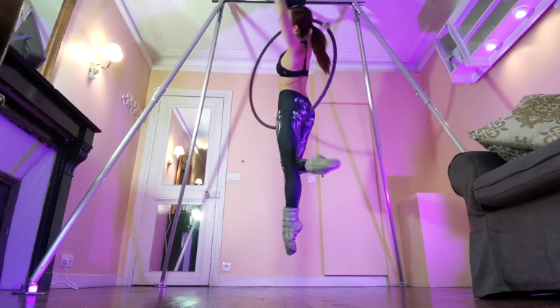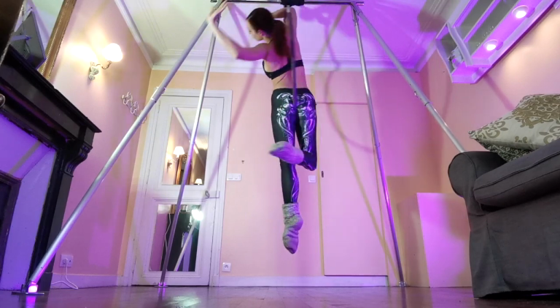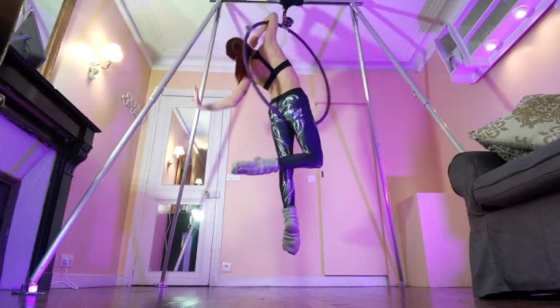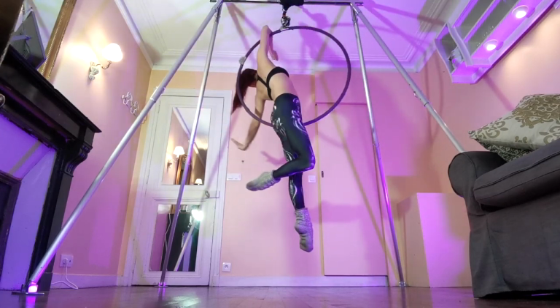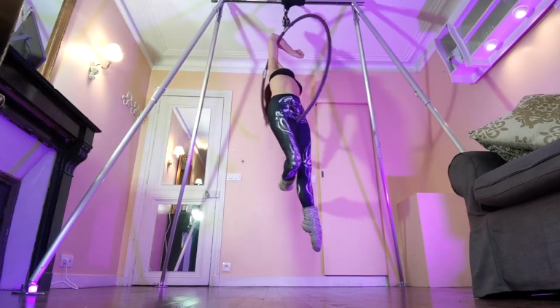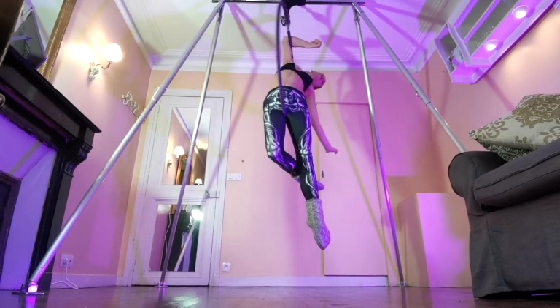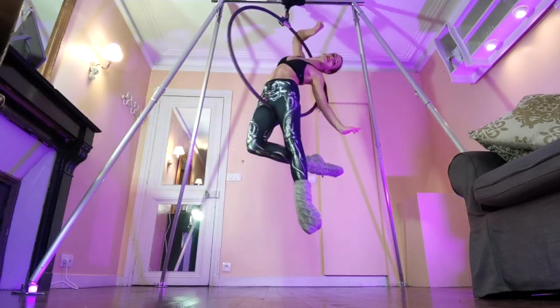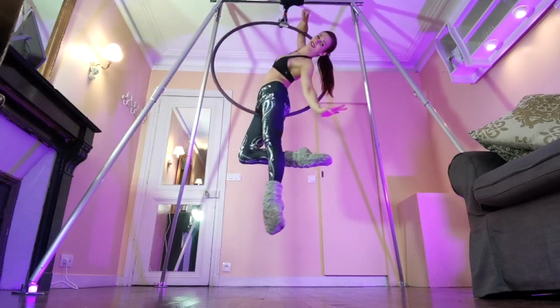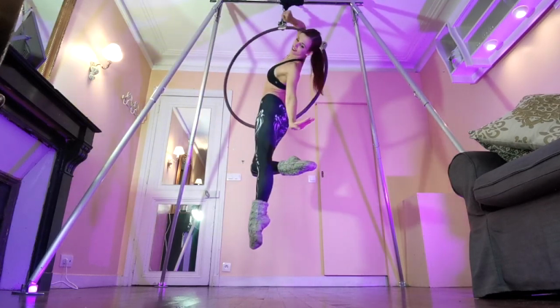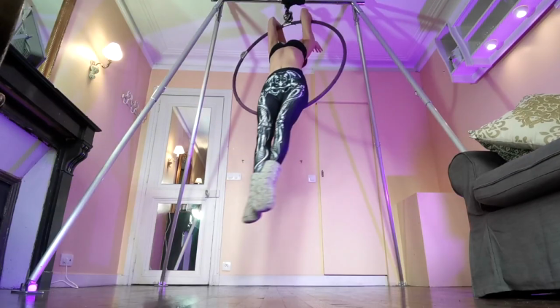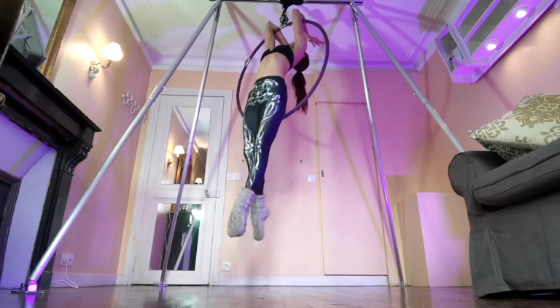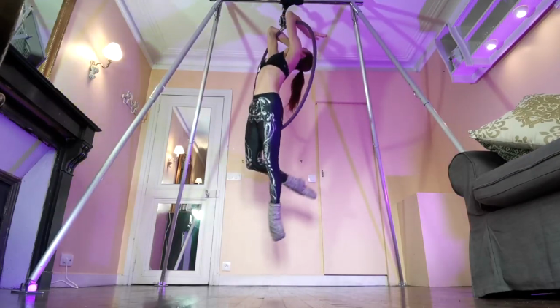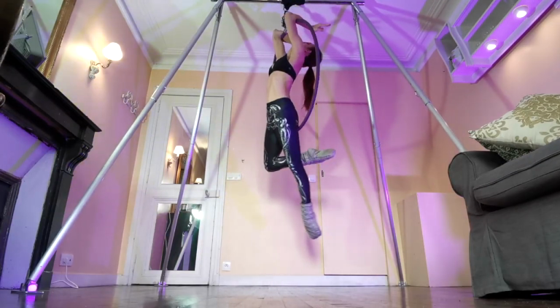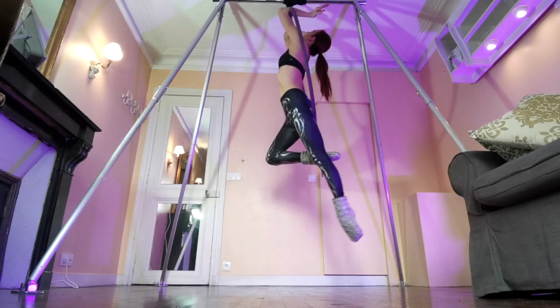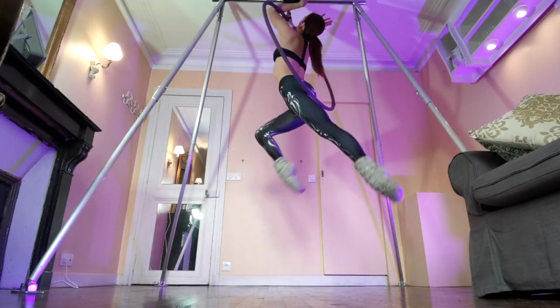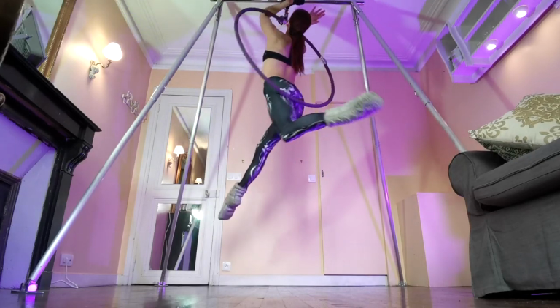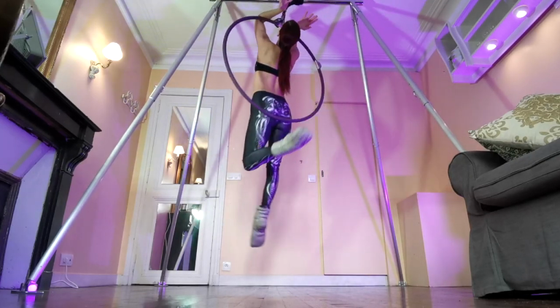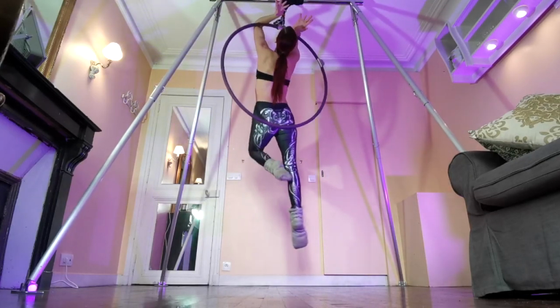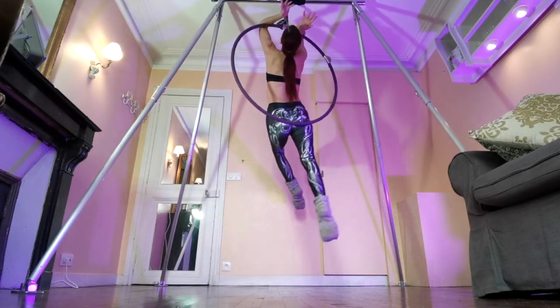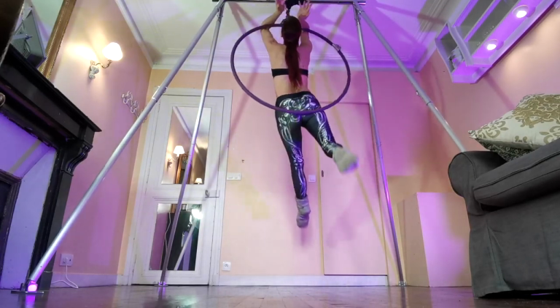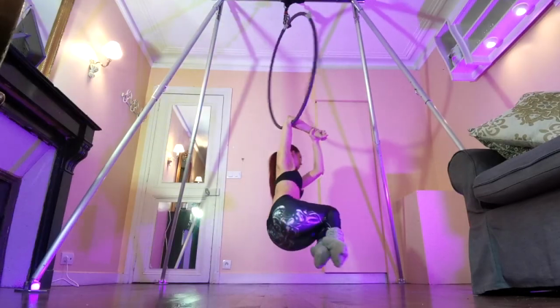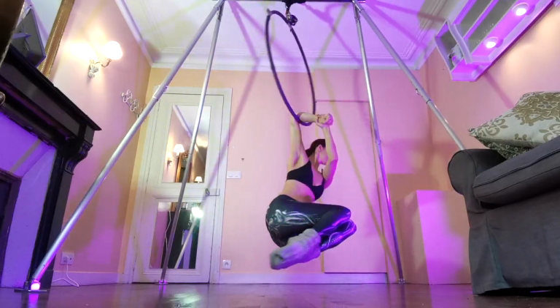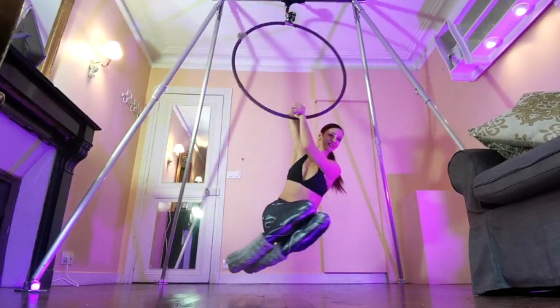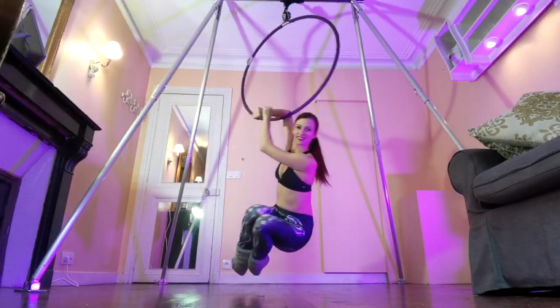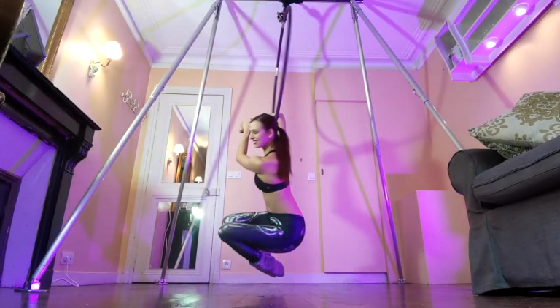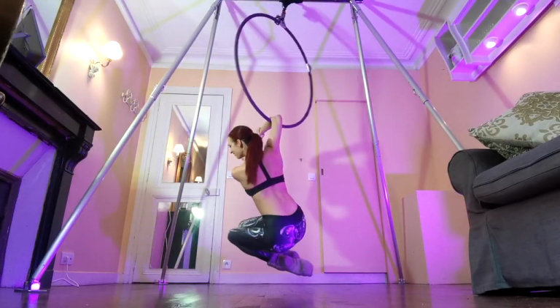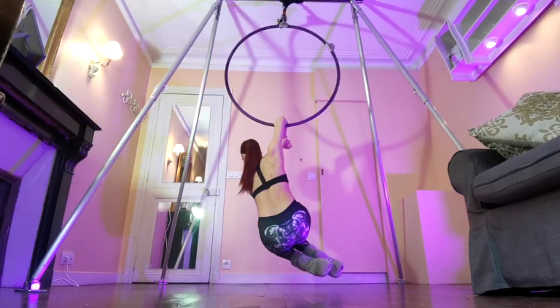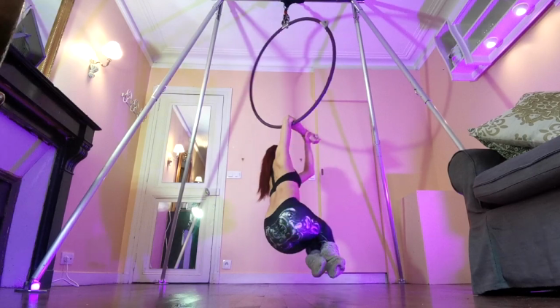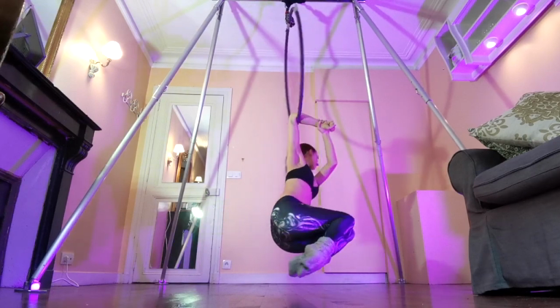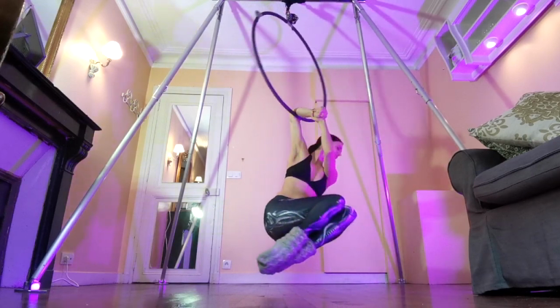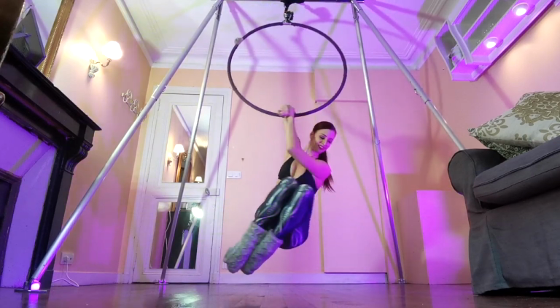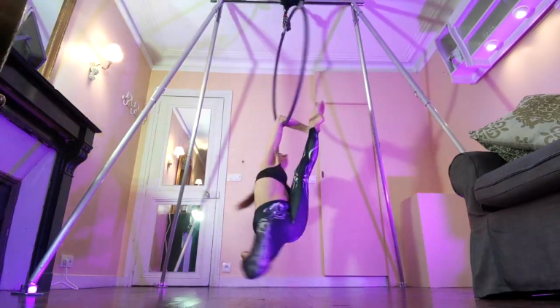Hi guys, welcome to my channel! Today I want to show you five of my favorite elbow hang positions. They're going to be all levels from beginner to advanced, with something for everybody to try and something for everybody to work towards.